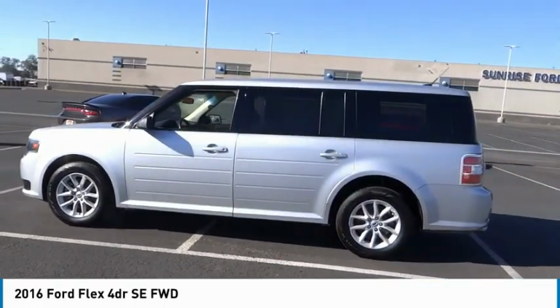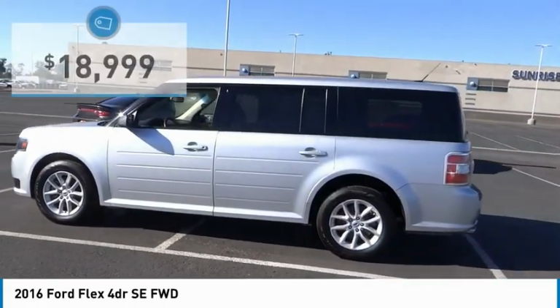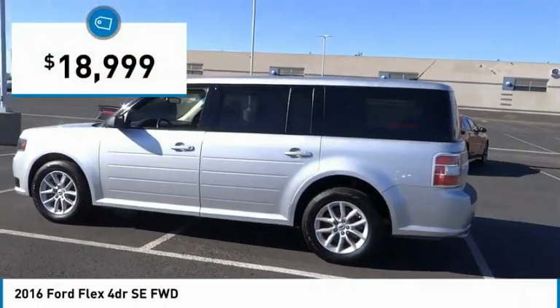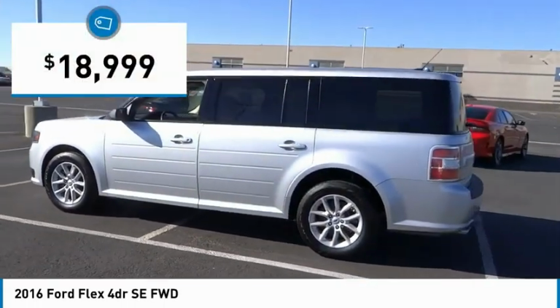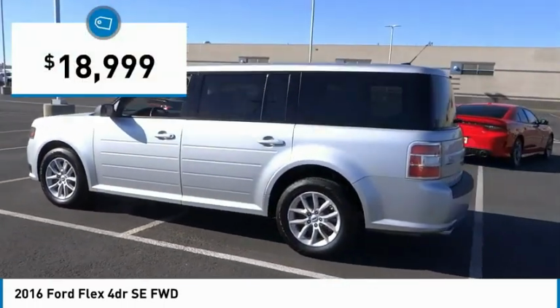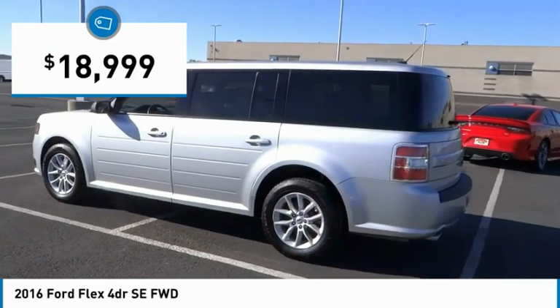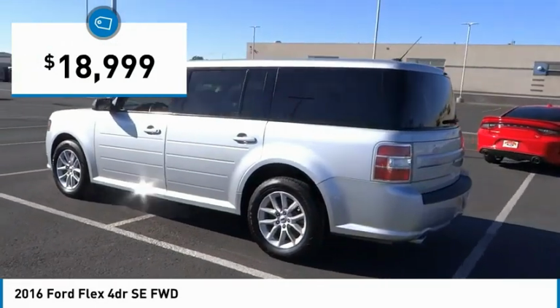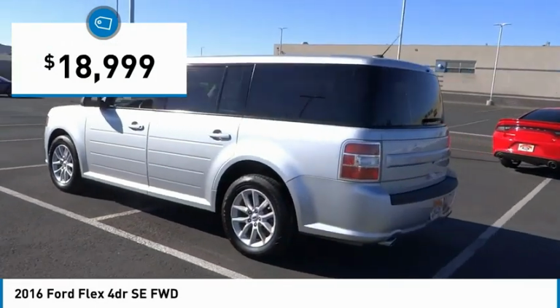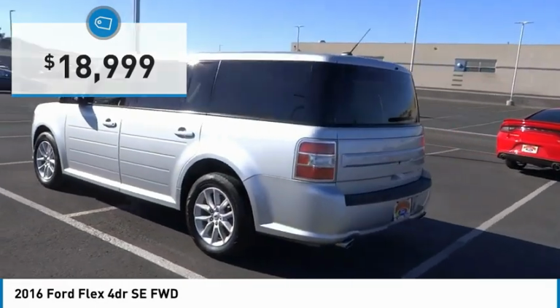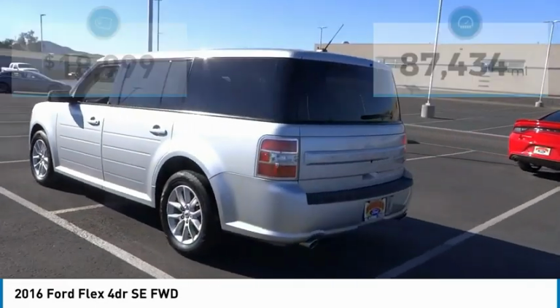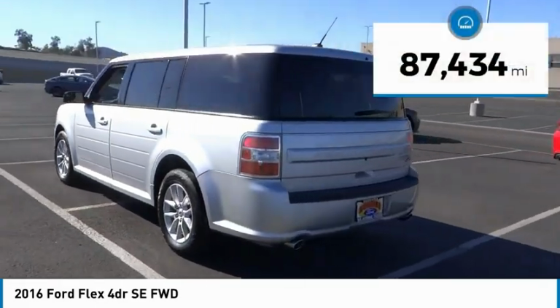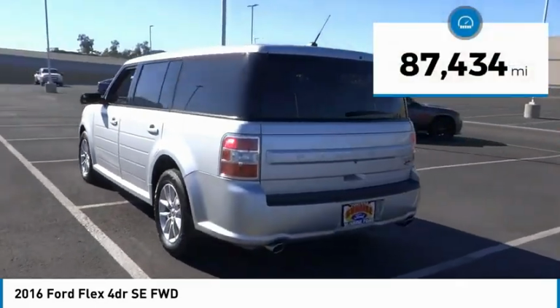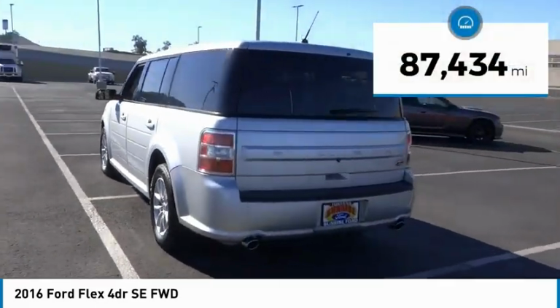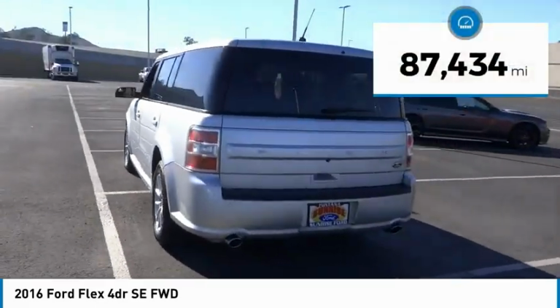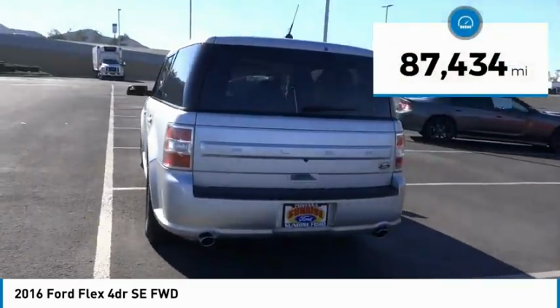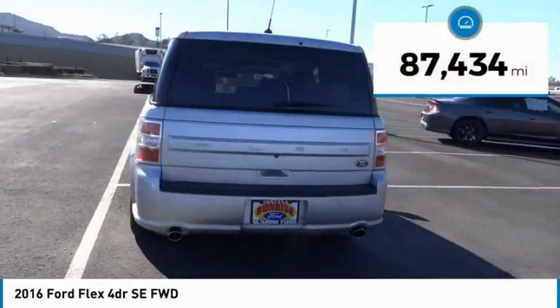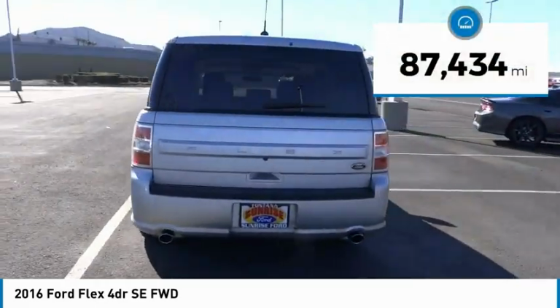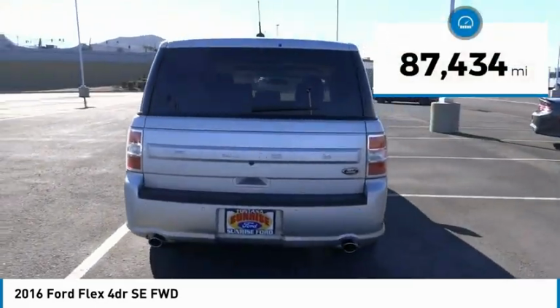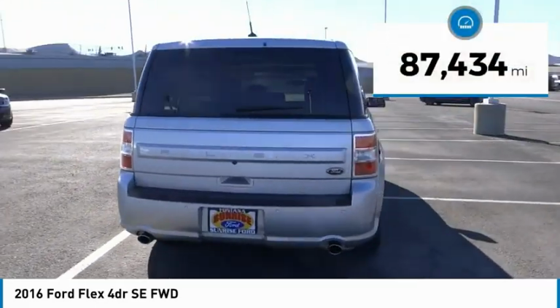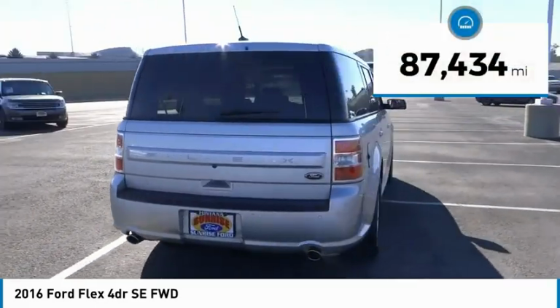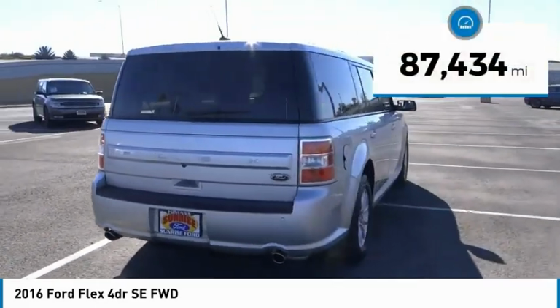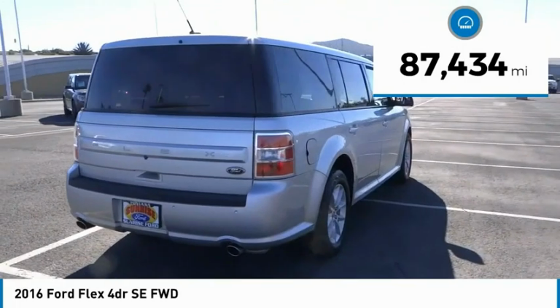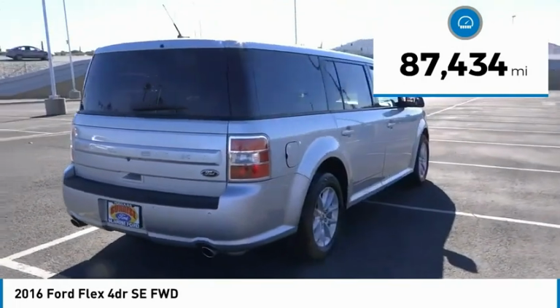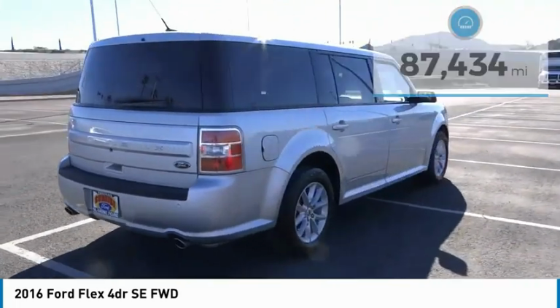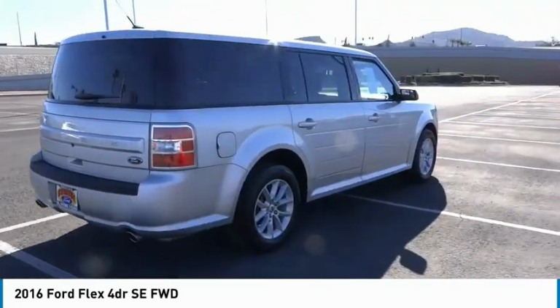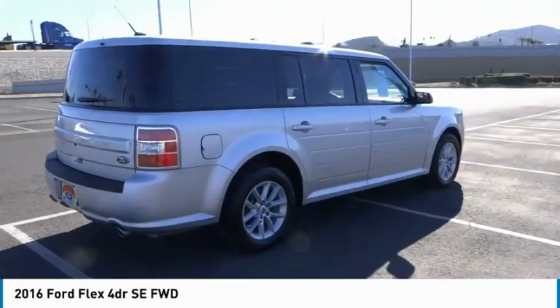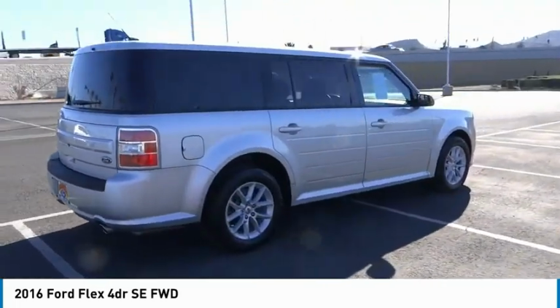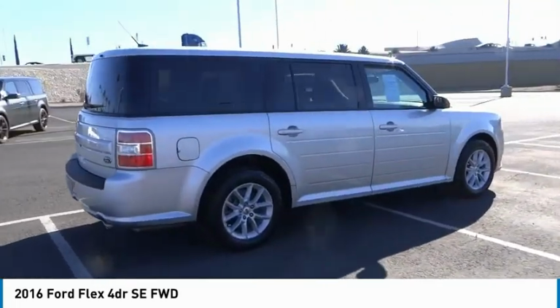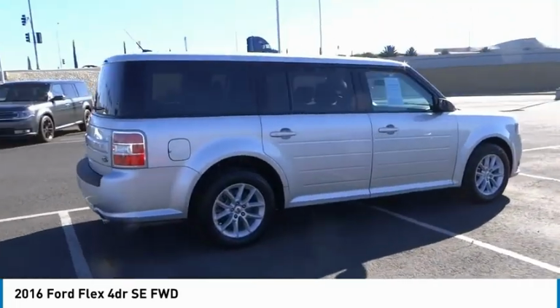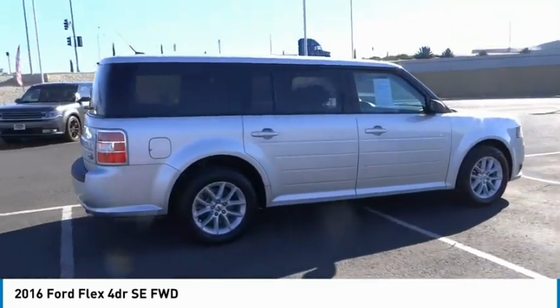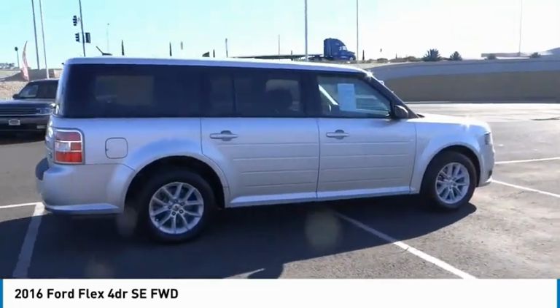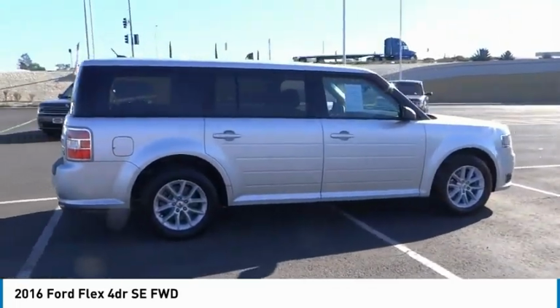and is priced below $20,000. This vehicle has less than 90,000 miles. This beauty will make even your house keys jealous. Drive it today.